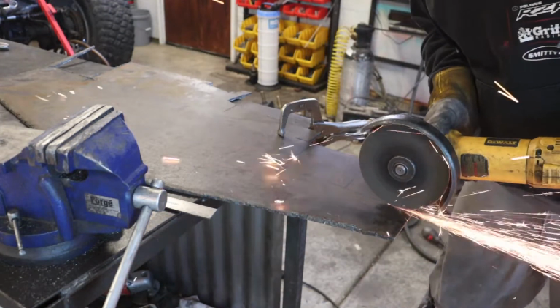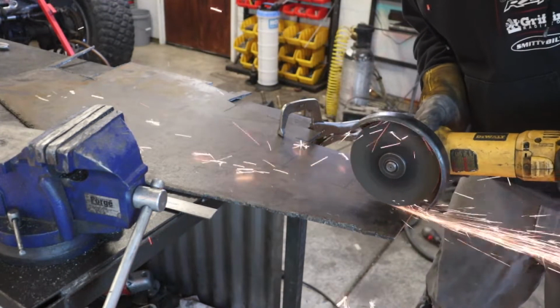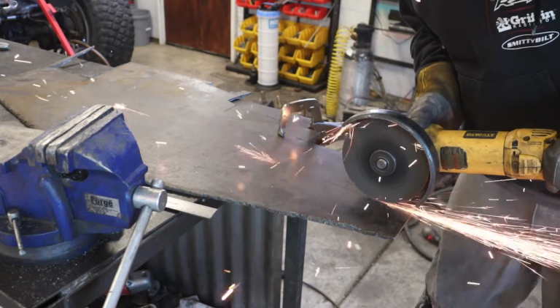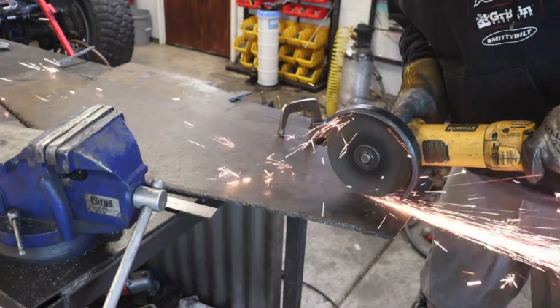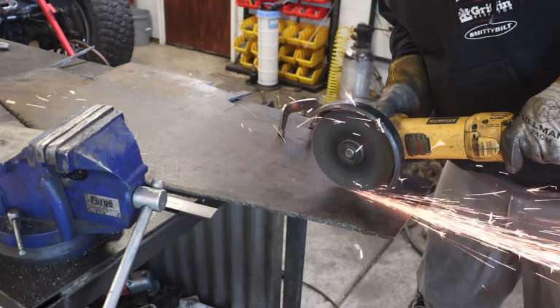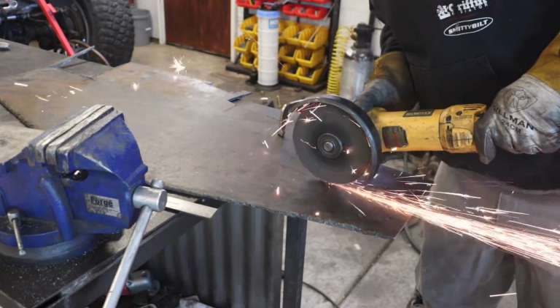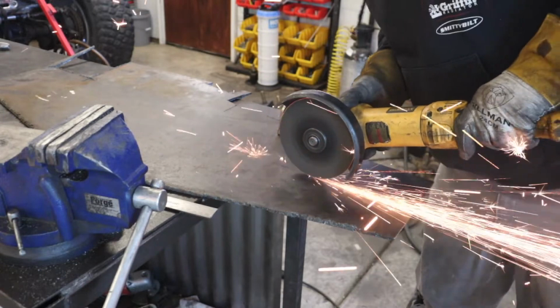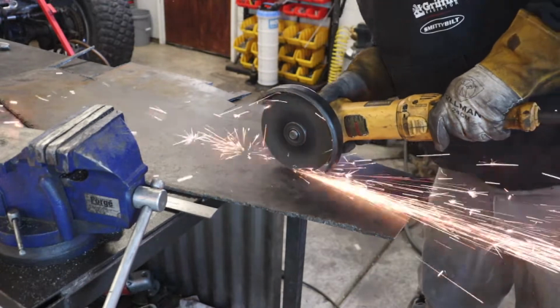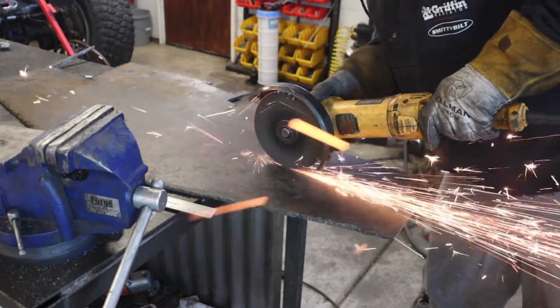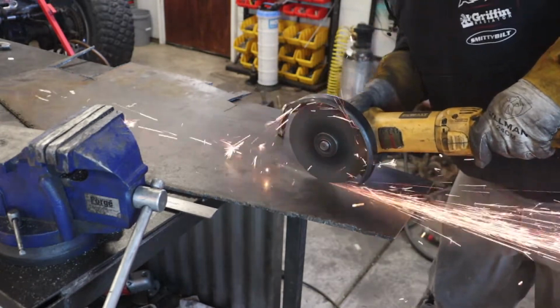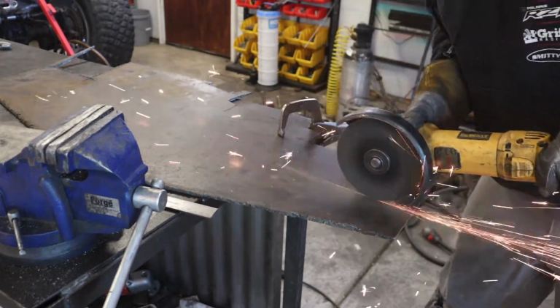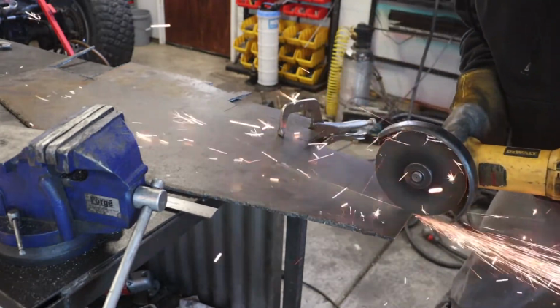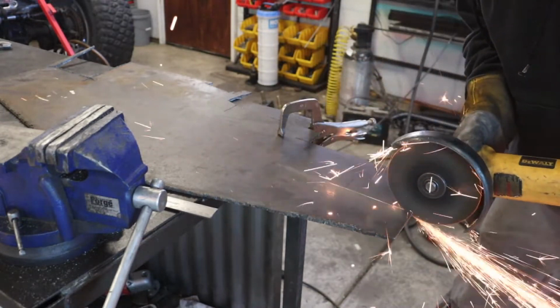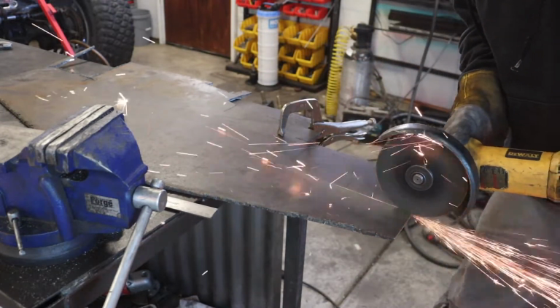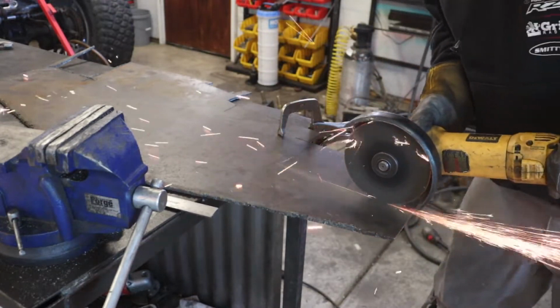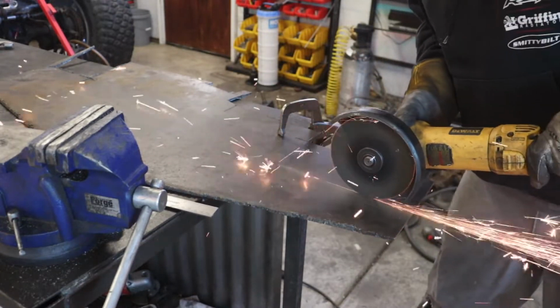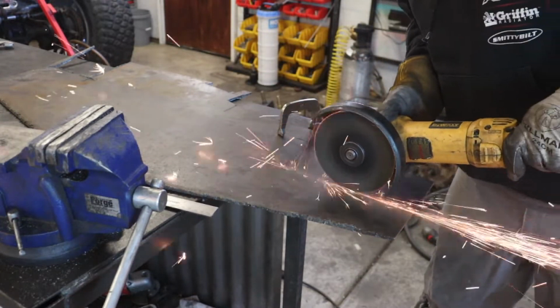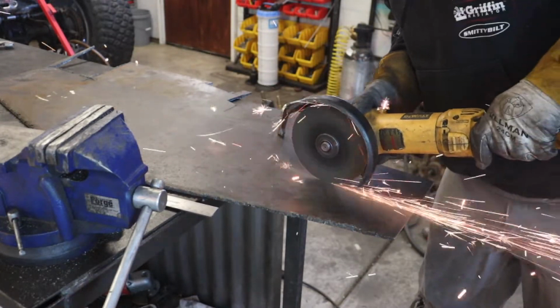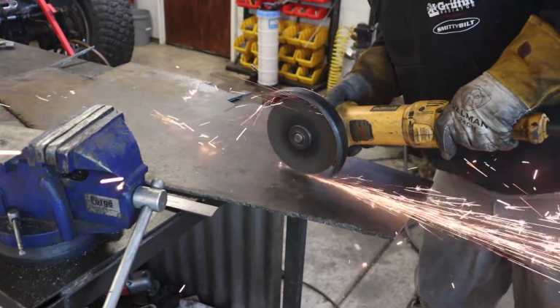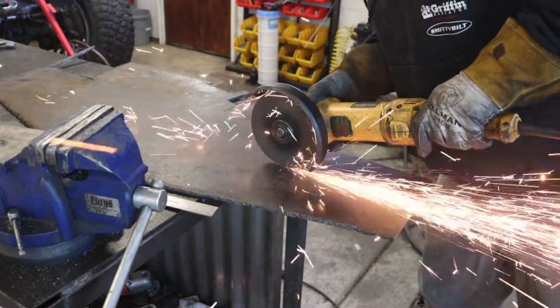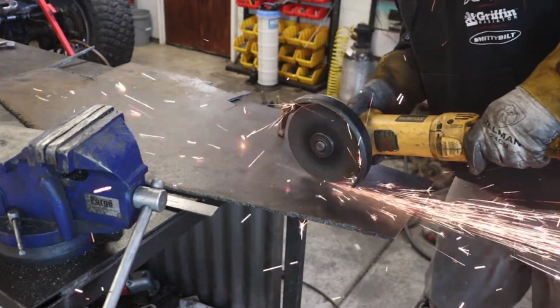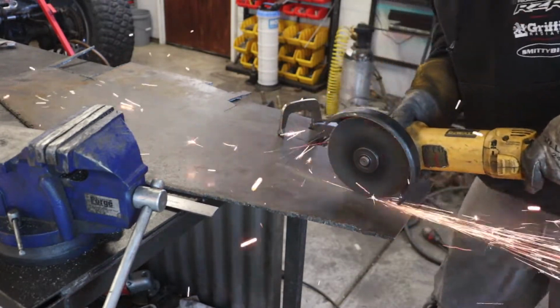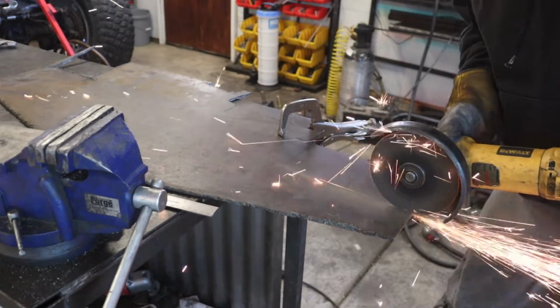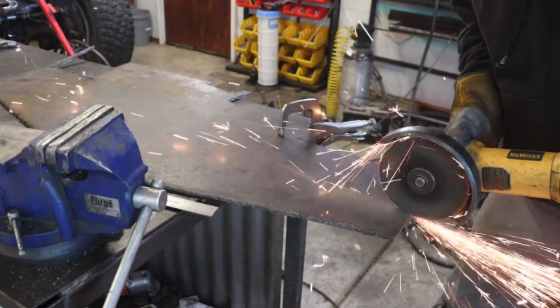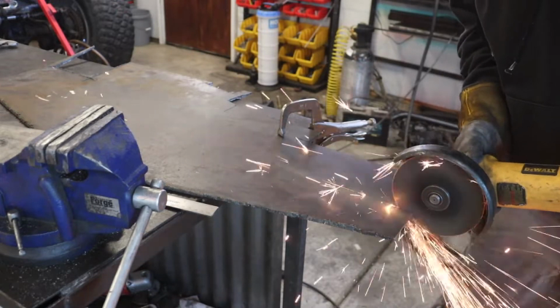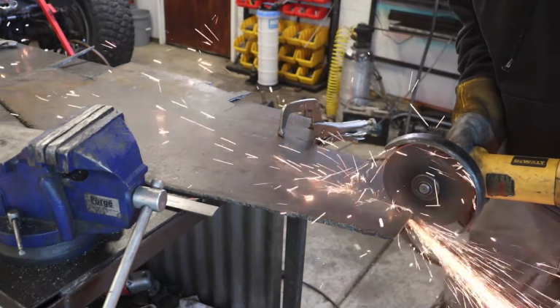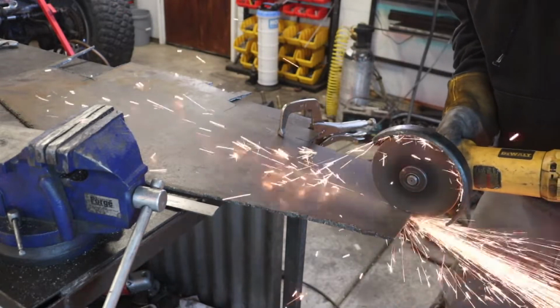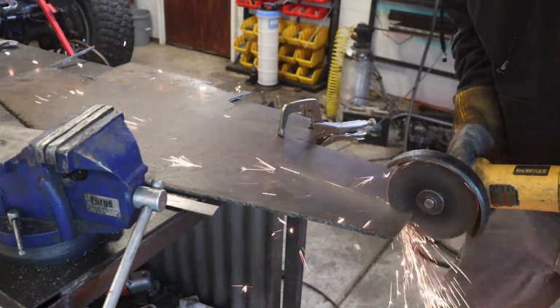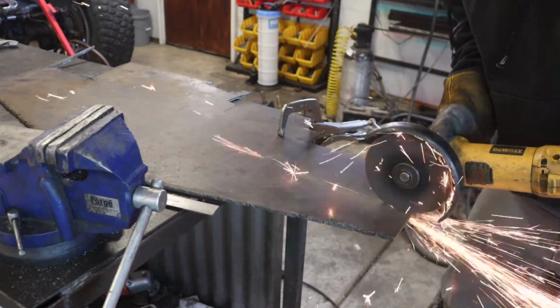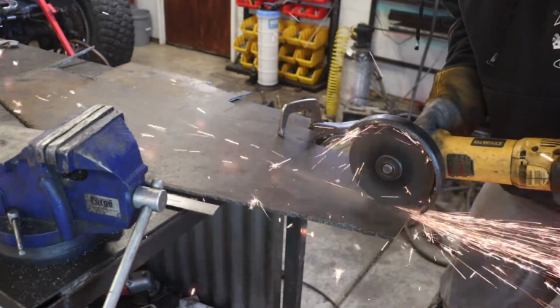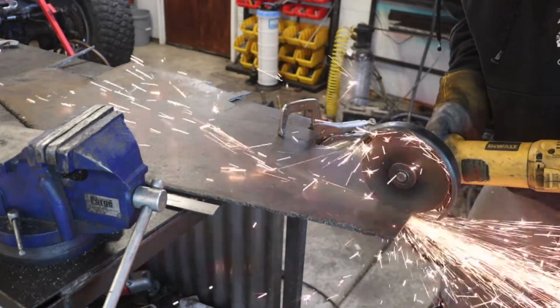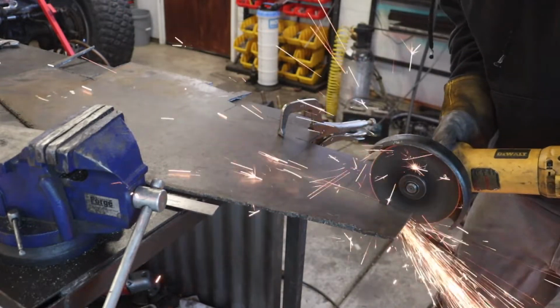For smaller cuts like this, I like to just use a cutoff wheel. It makes quick work of cutting through plate like this, and it's easier than getting out my plasma cutter.